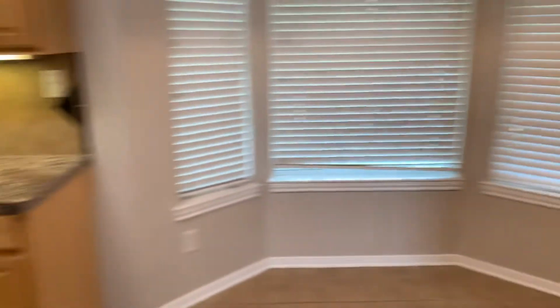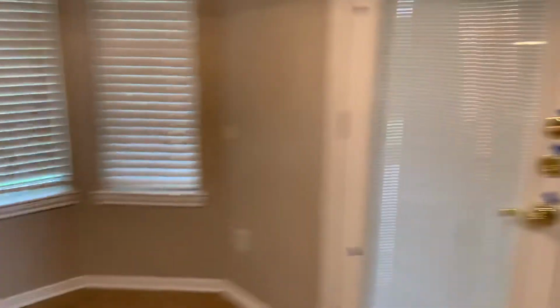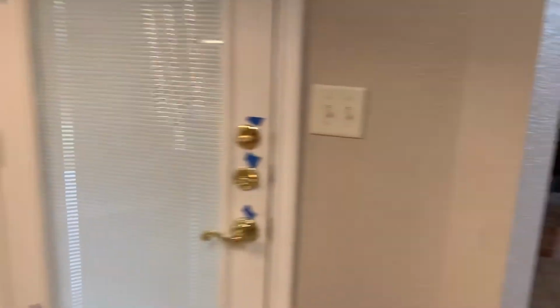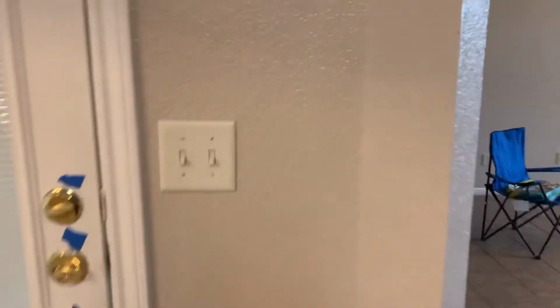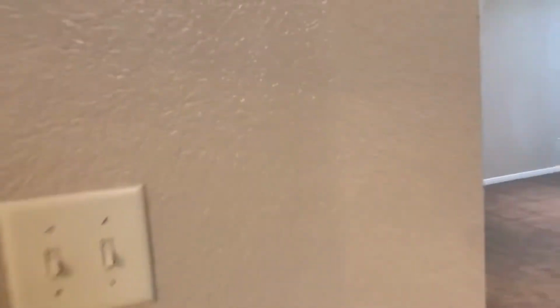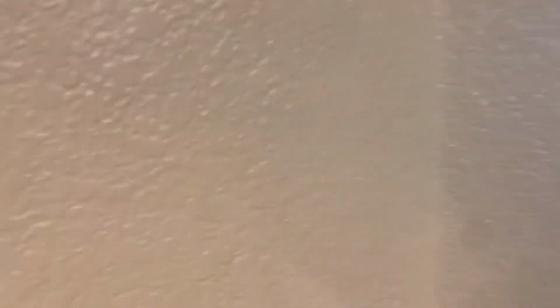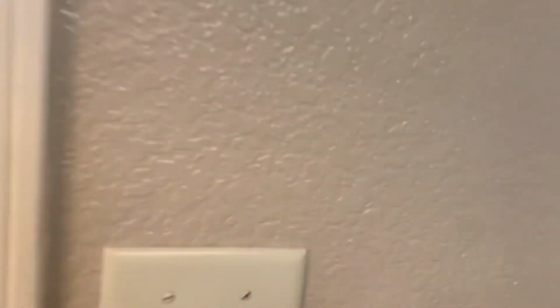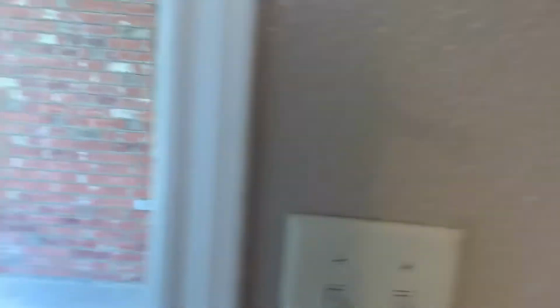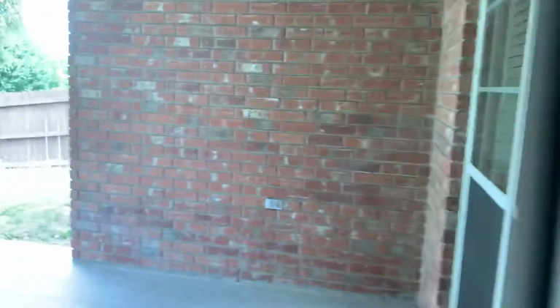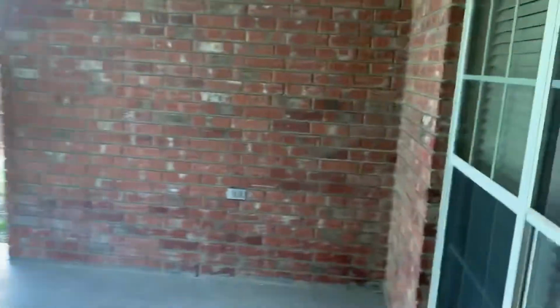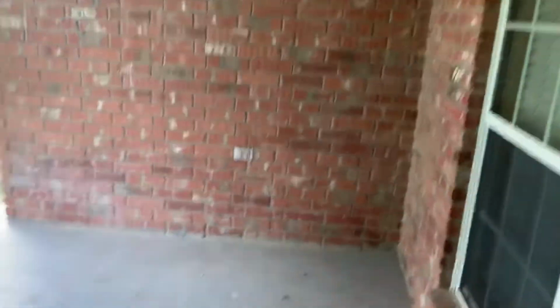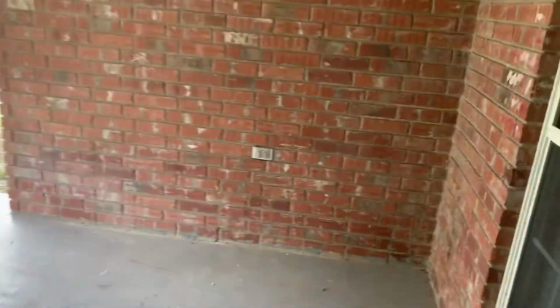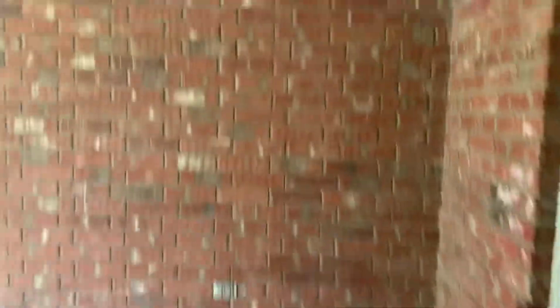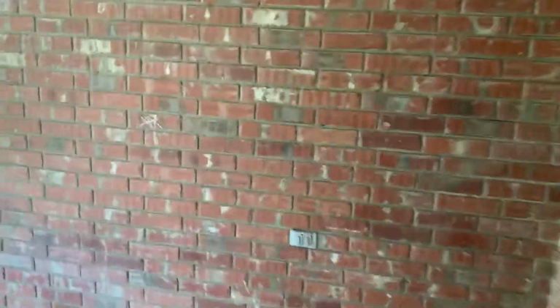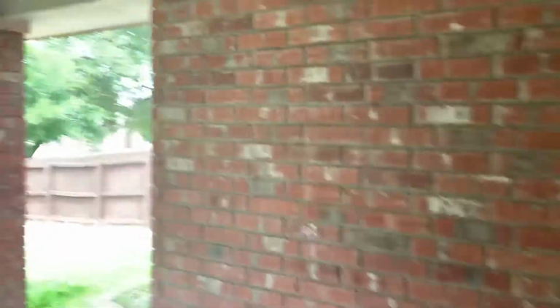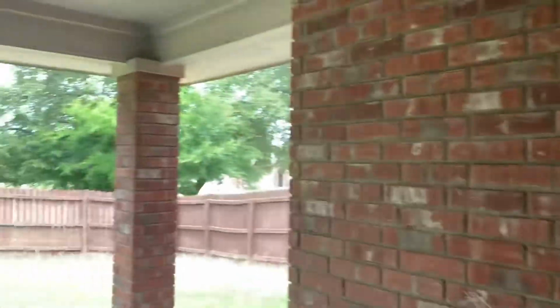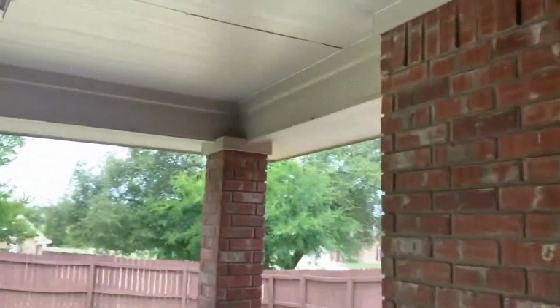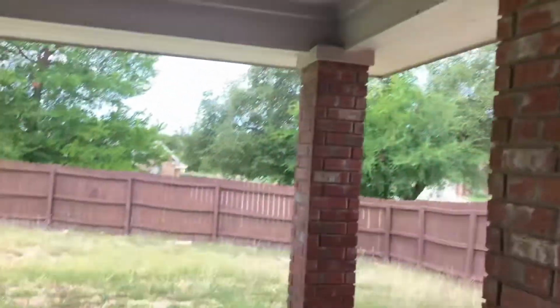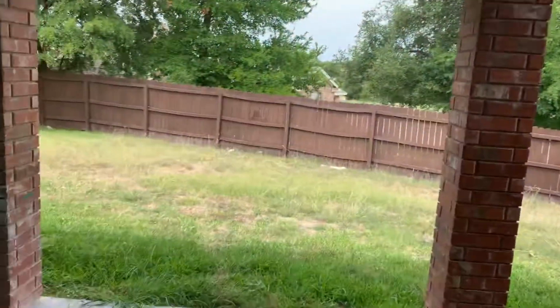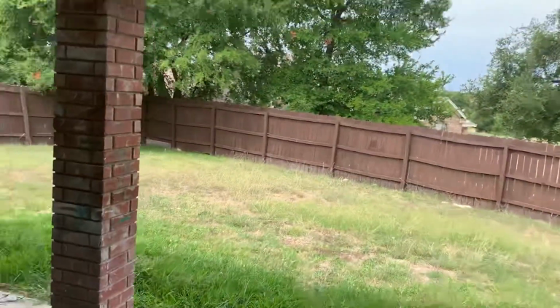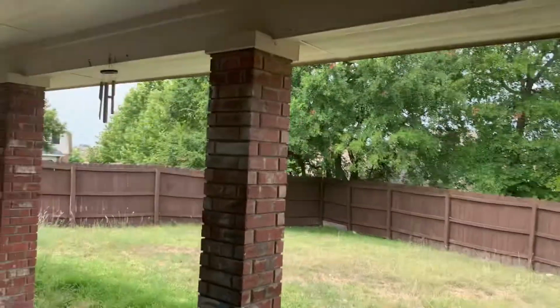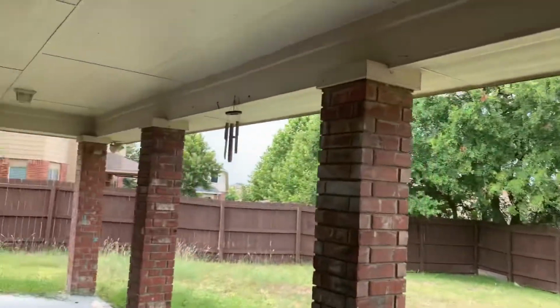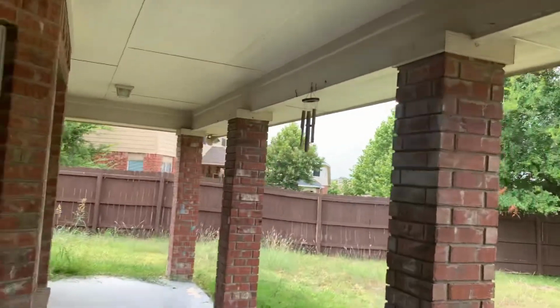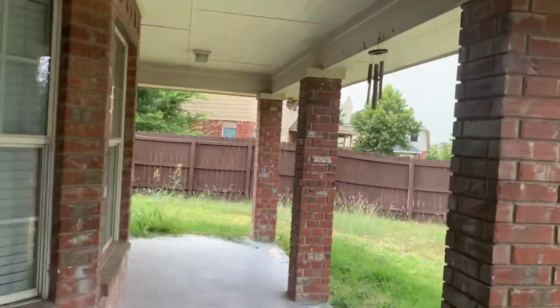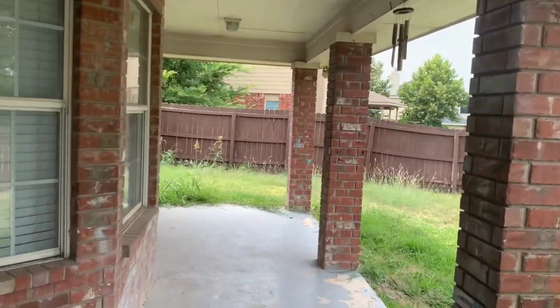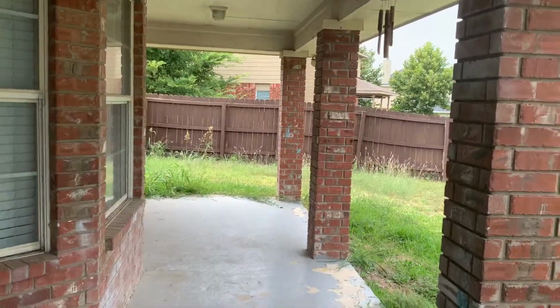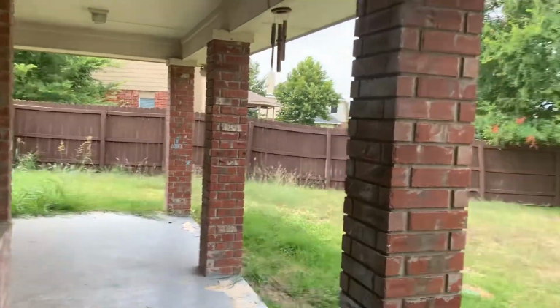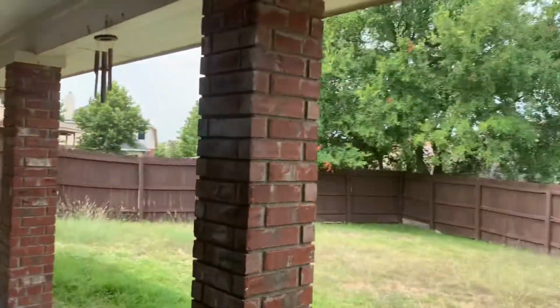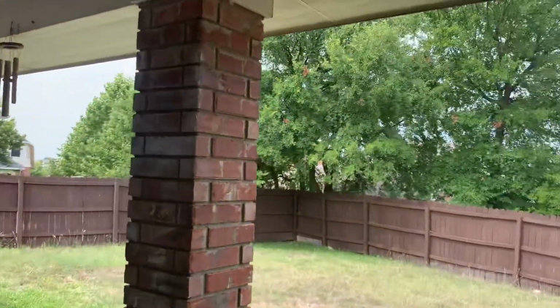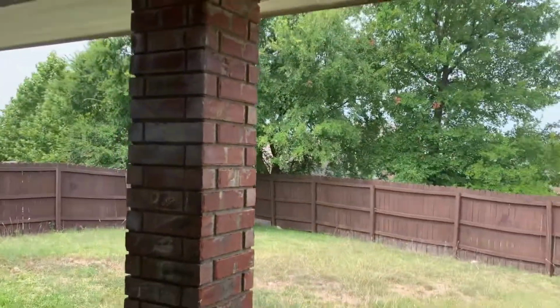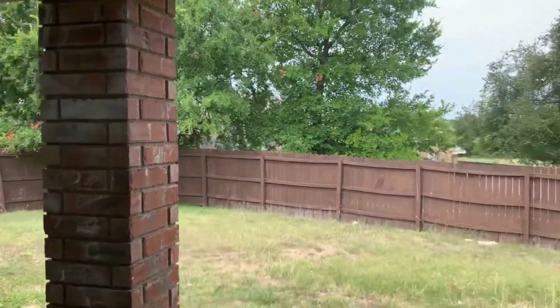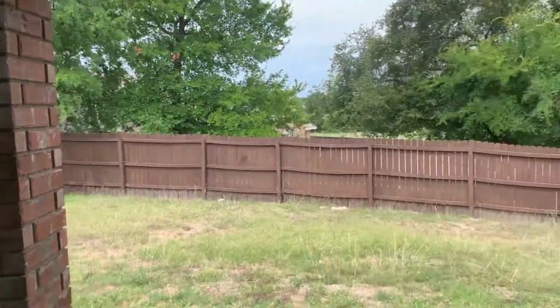Out to the backyard — still have to mow and get the porch swept off, but it is a covered porch going the full length of the home. And you do have a fully fenced-in backyard.